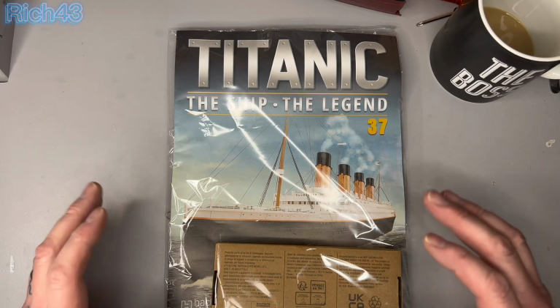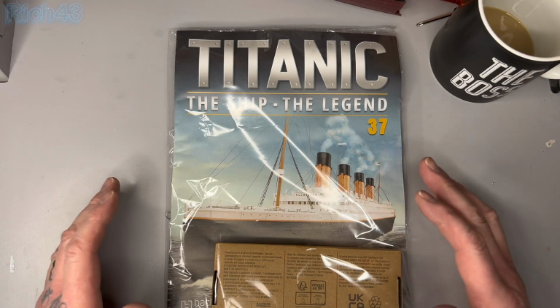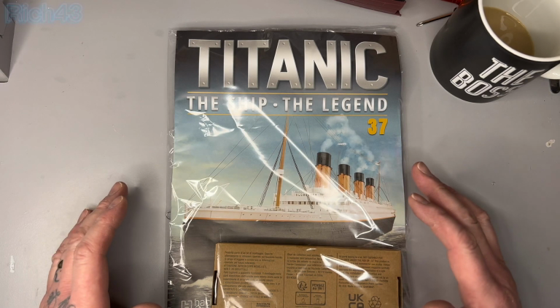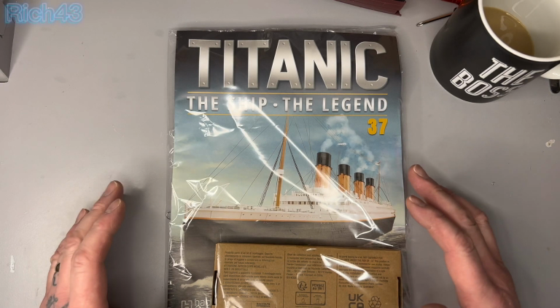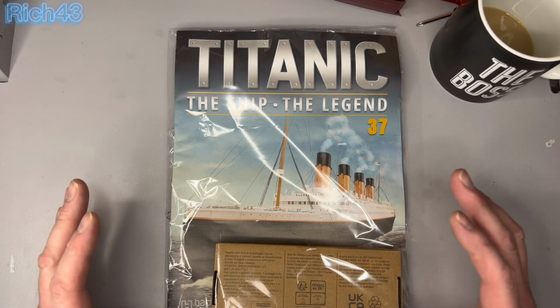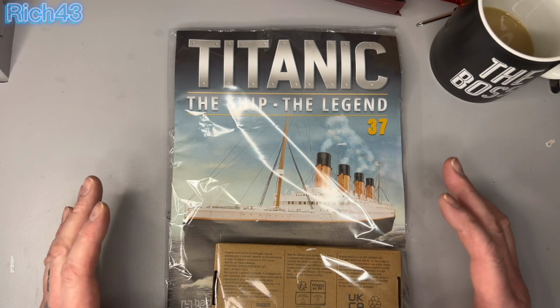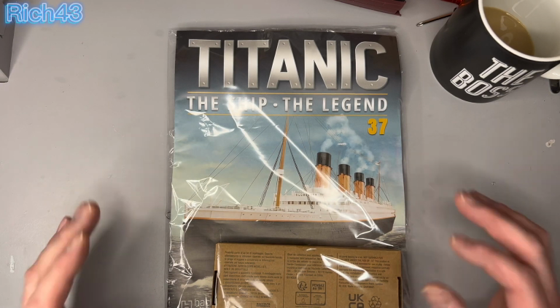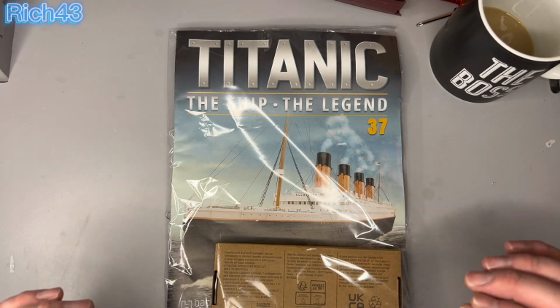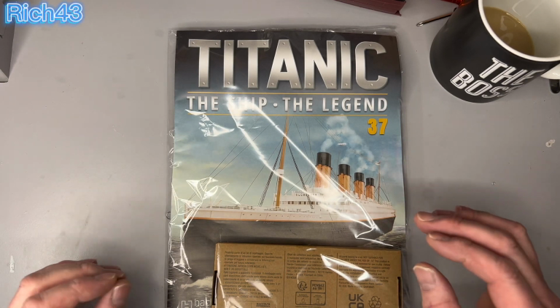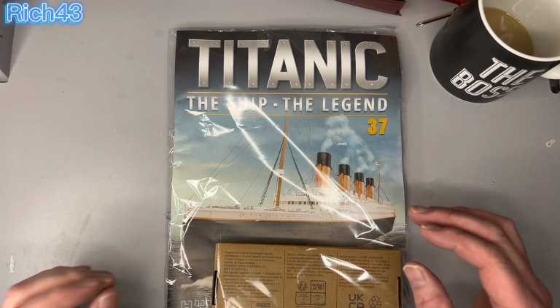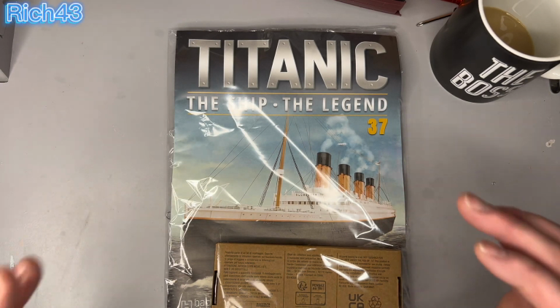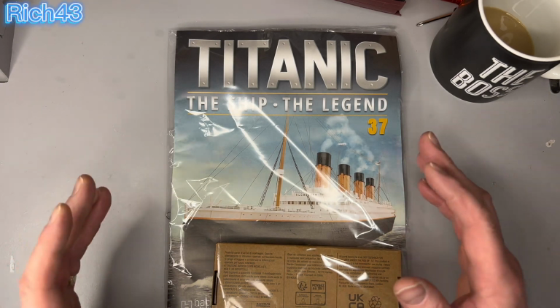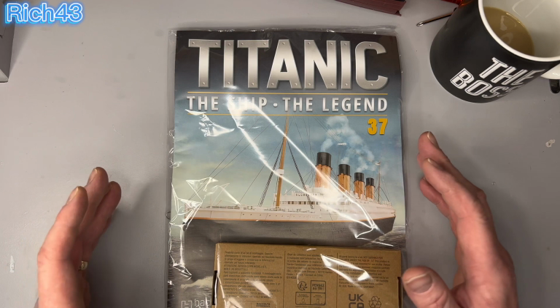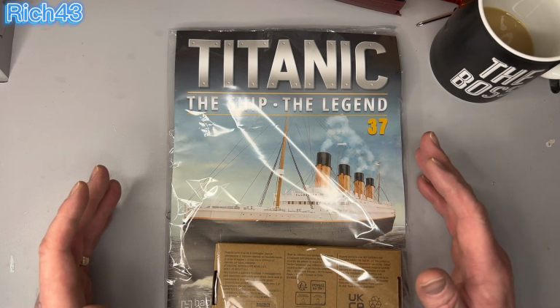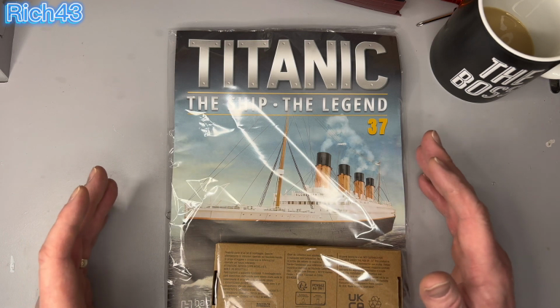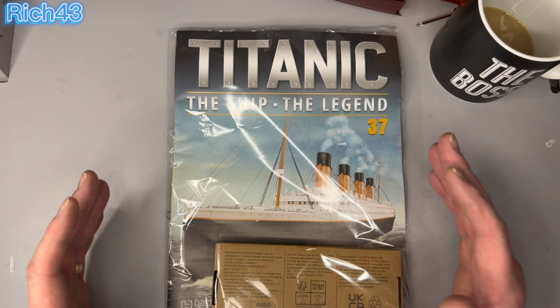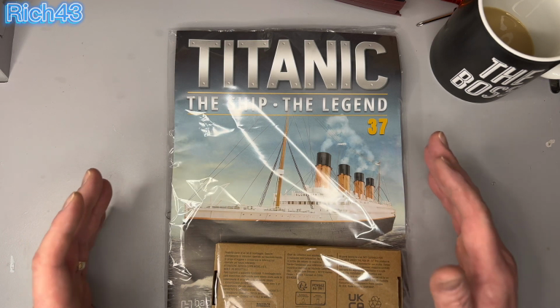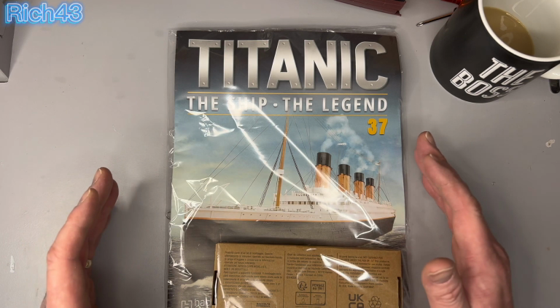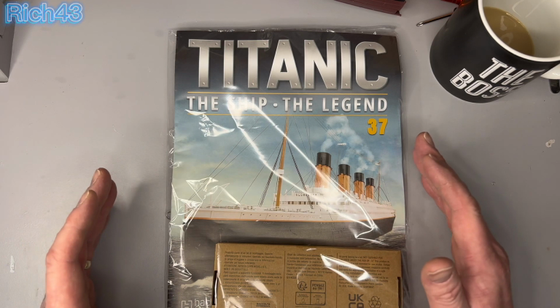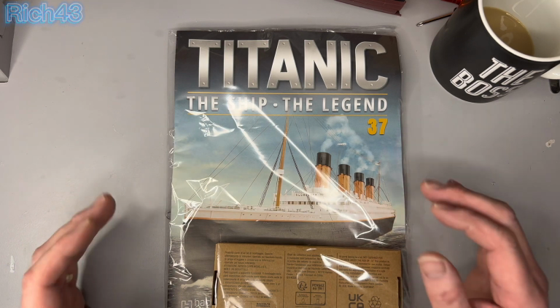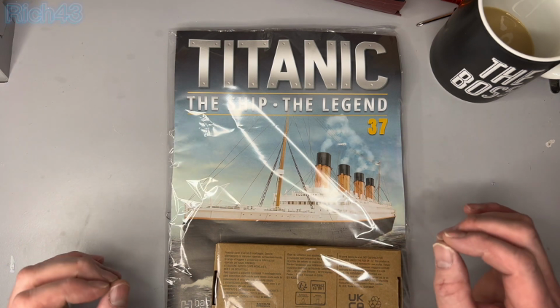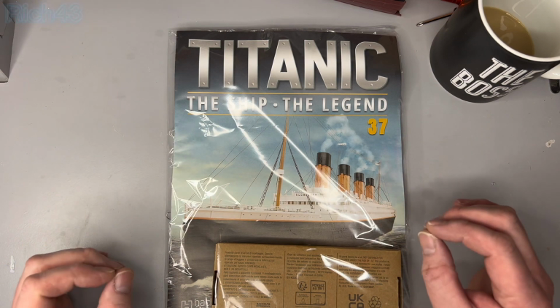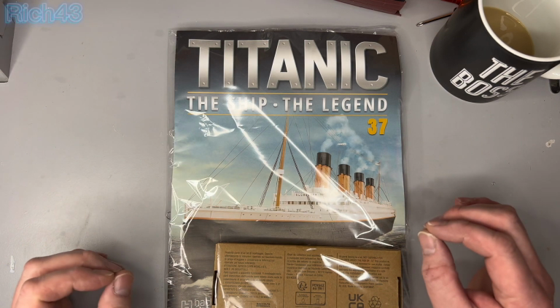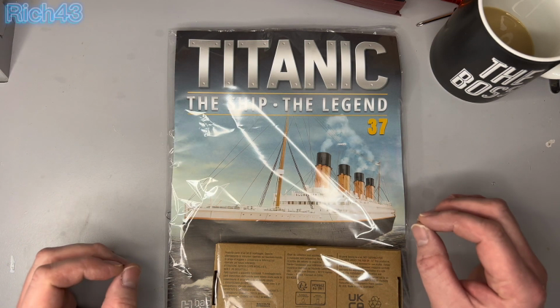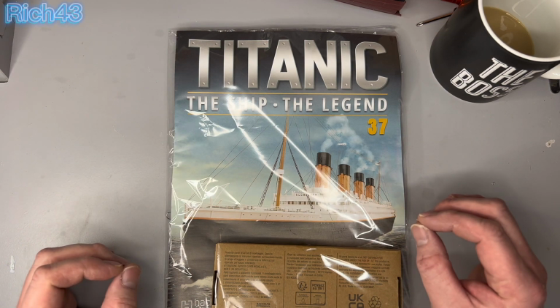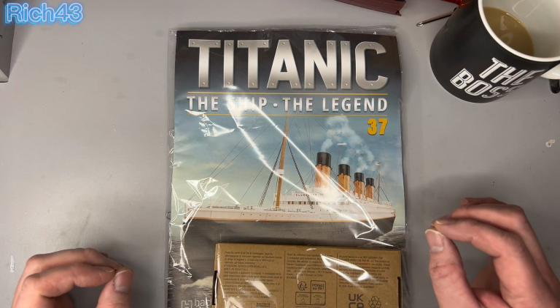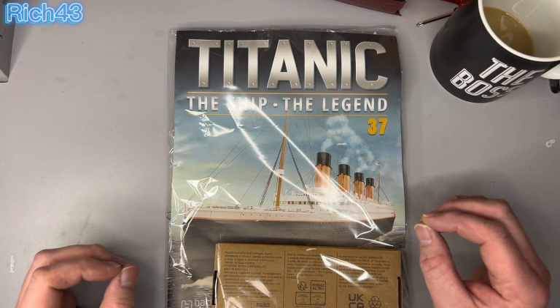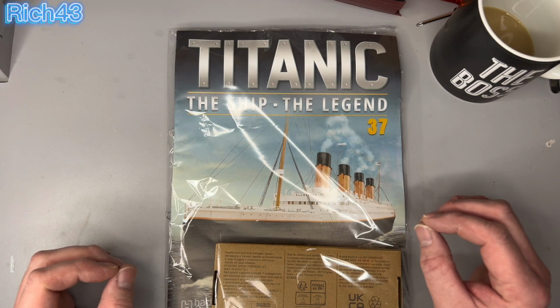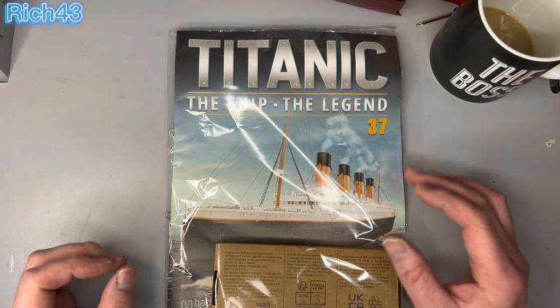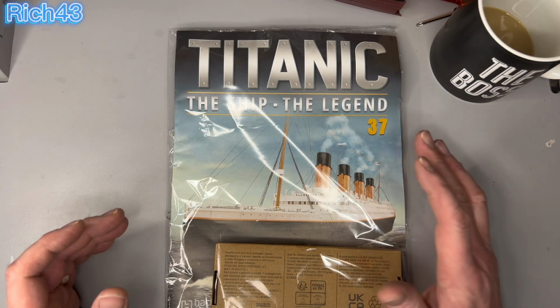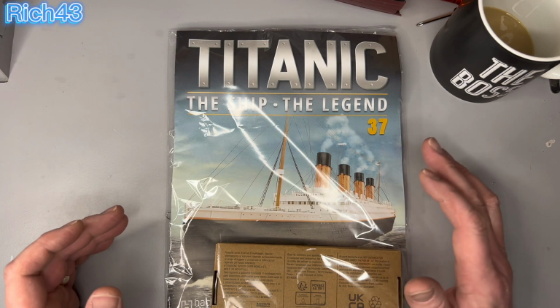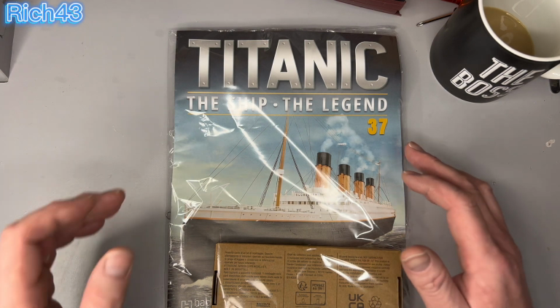Okay then, guys, let's crack on with what we used to do — take a look through this week's magazine of the Titanic build from Hachette Partworks, Issue 37.